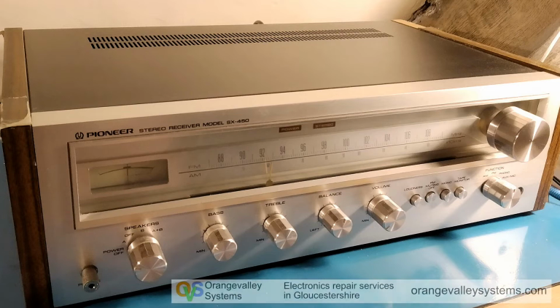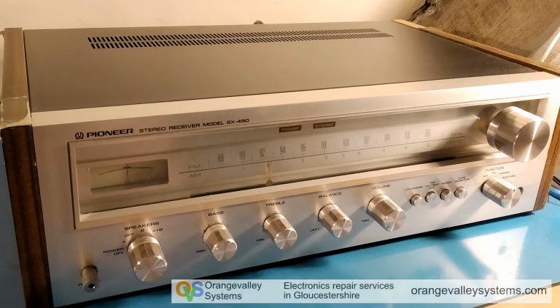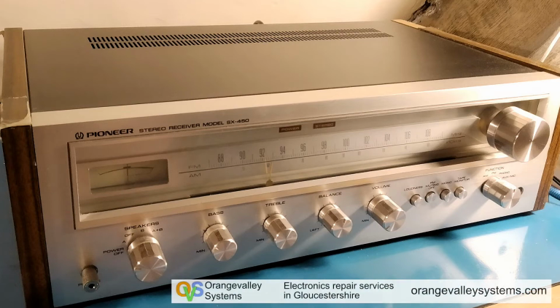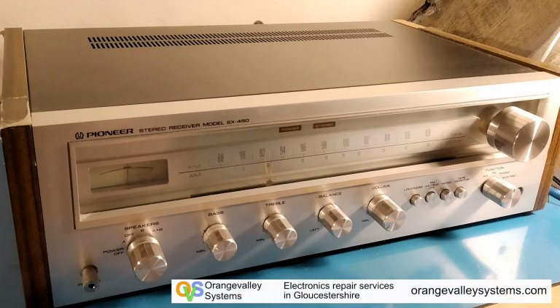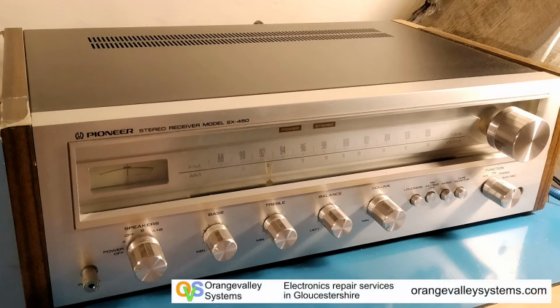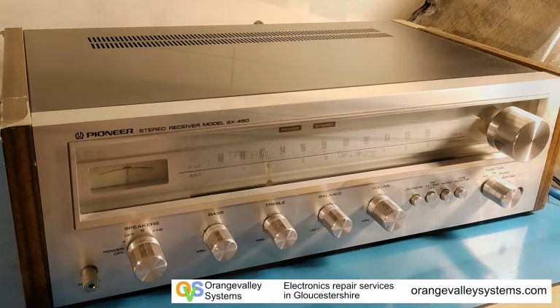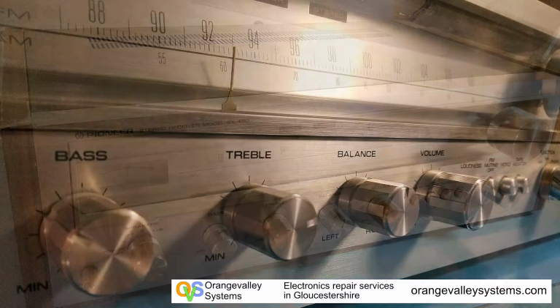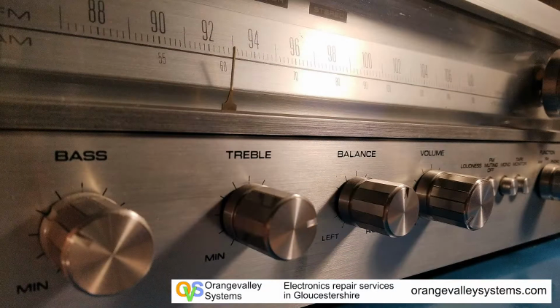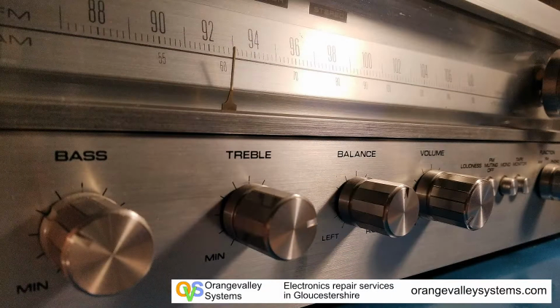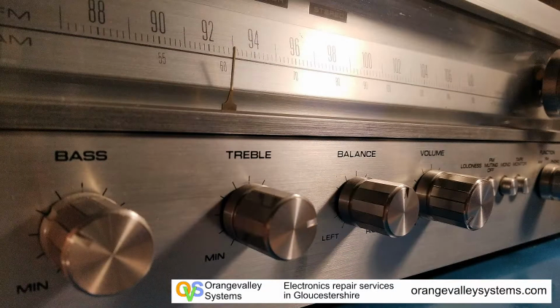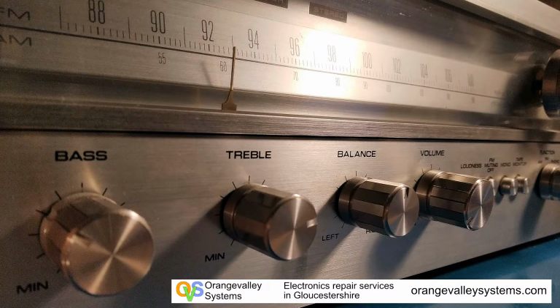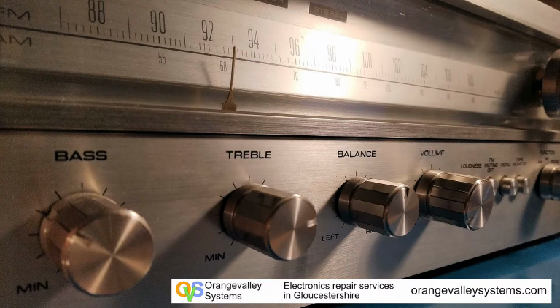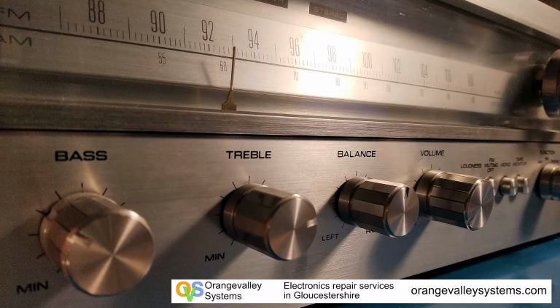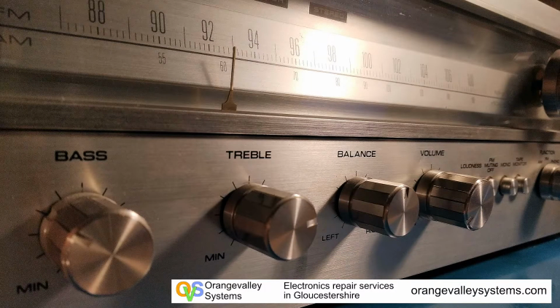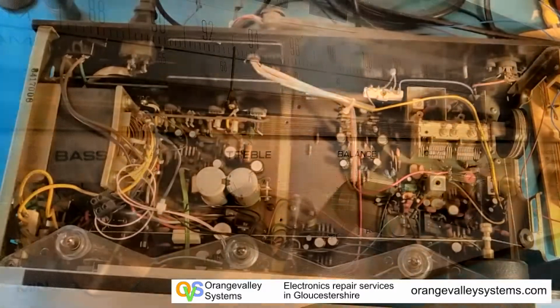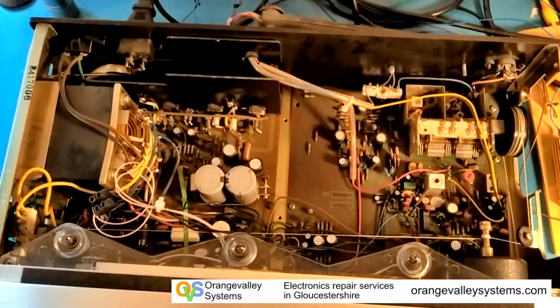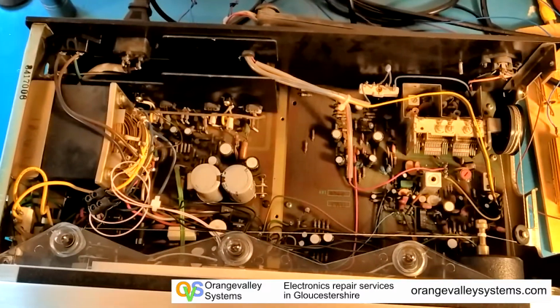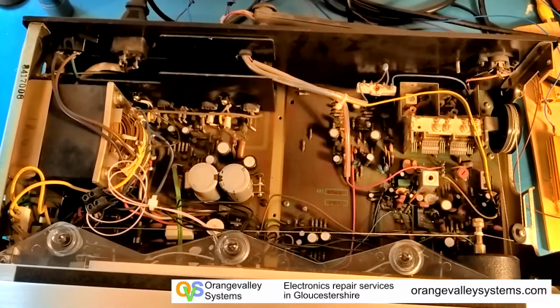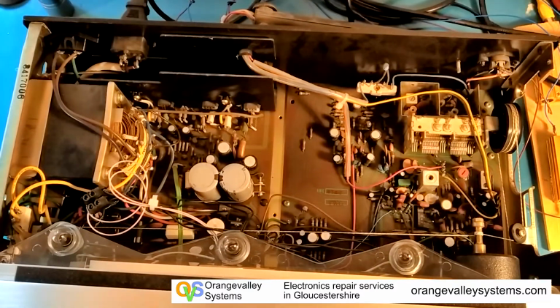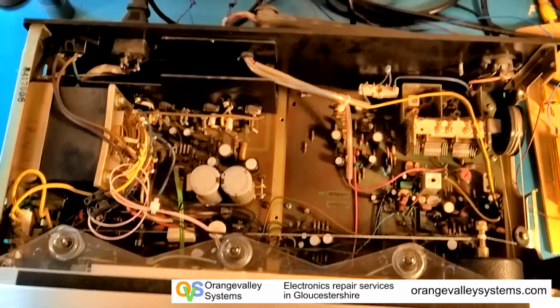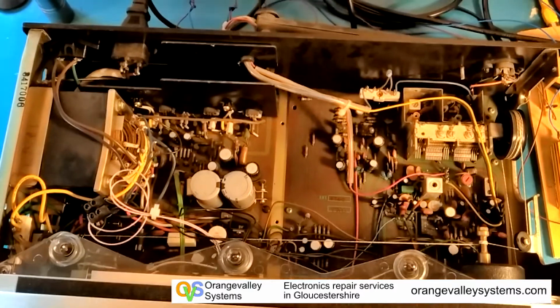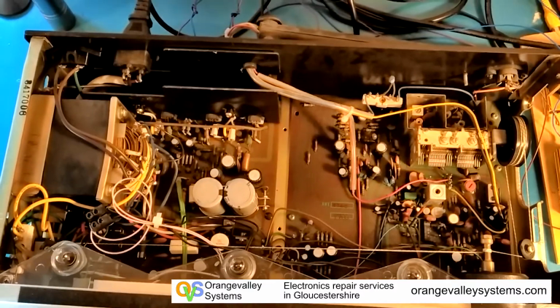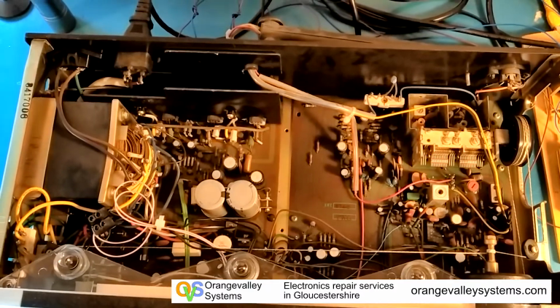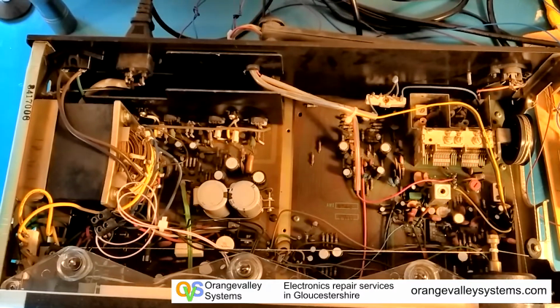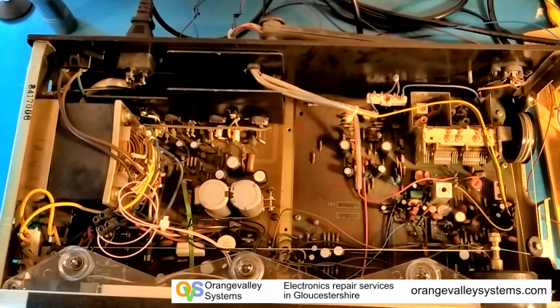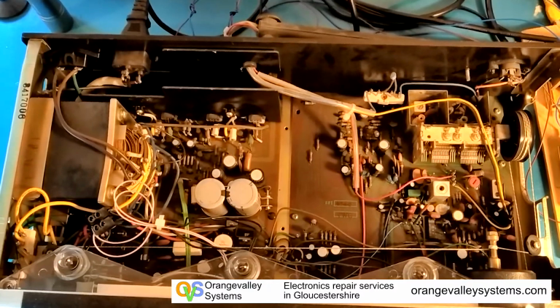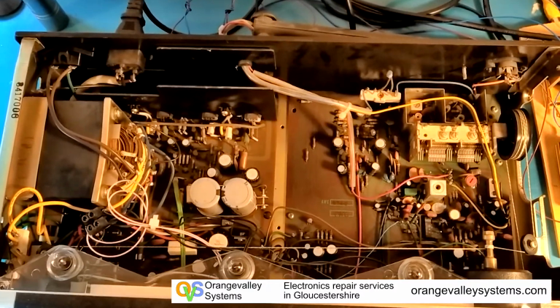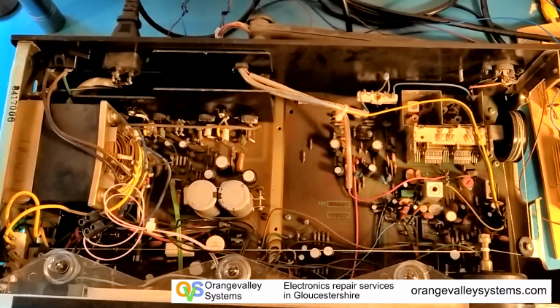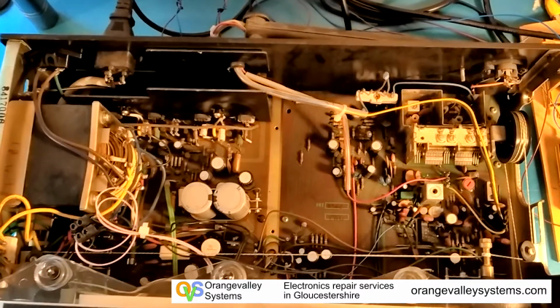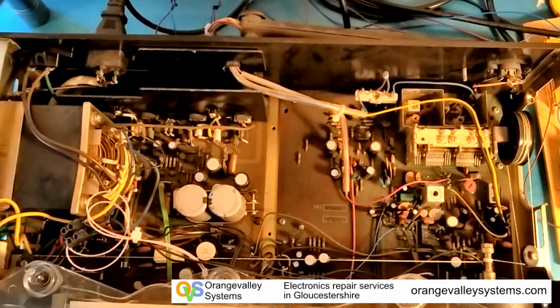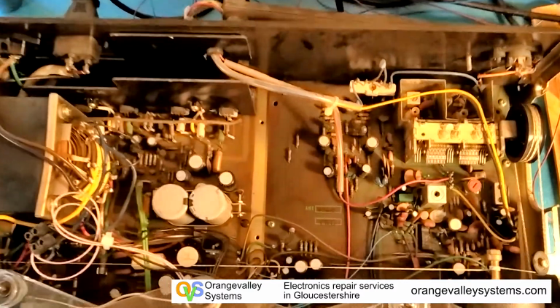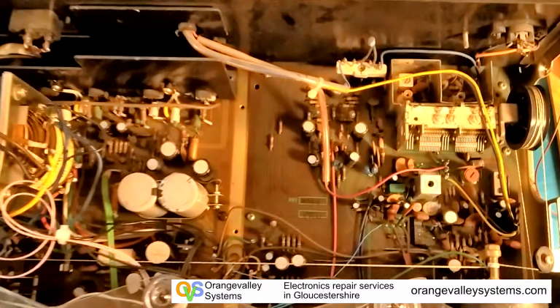This is a quick look inside a Pioneer SX450. The unit had hum on it. On the left hand side we've got a power supply and power amplifier board.